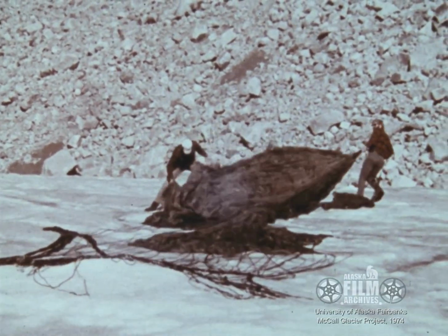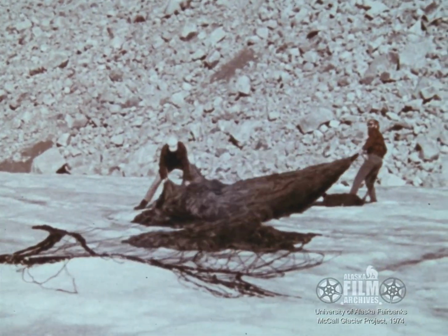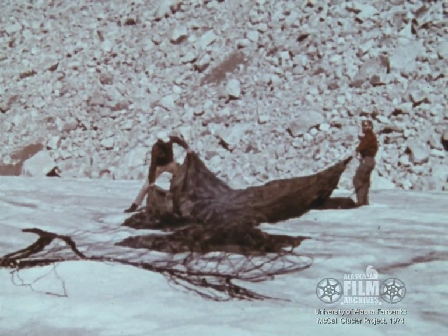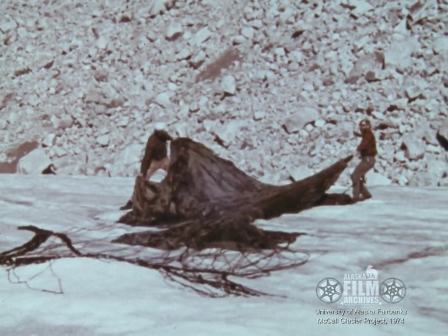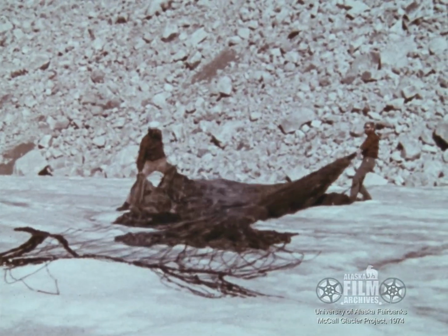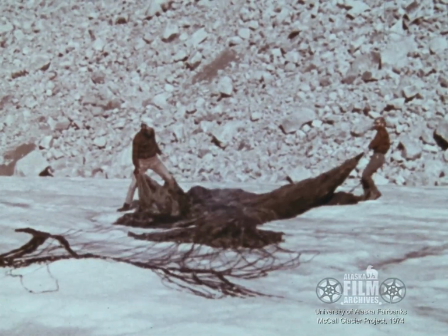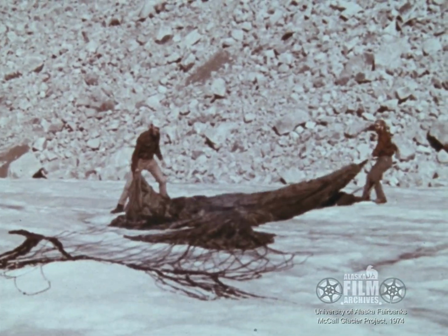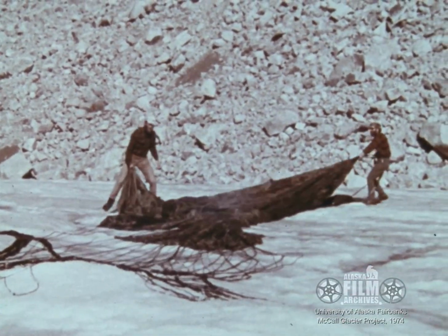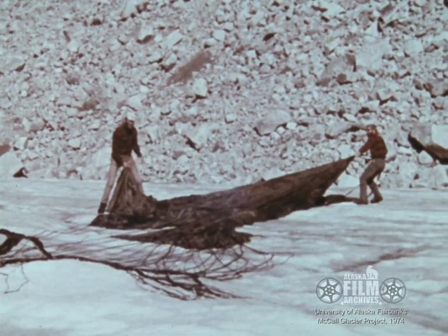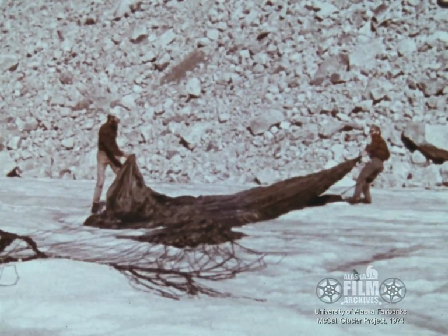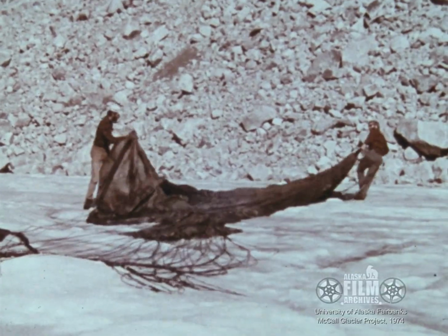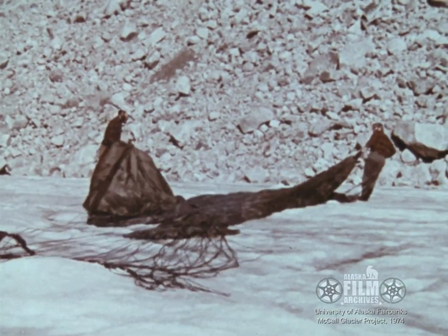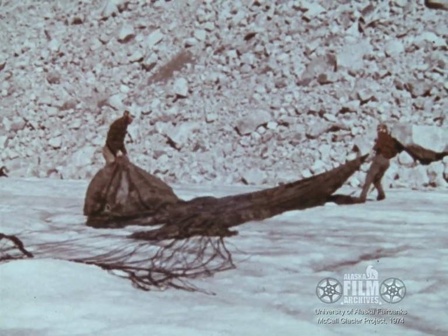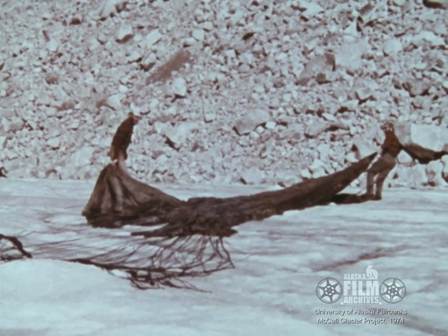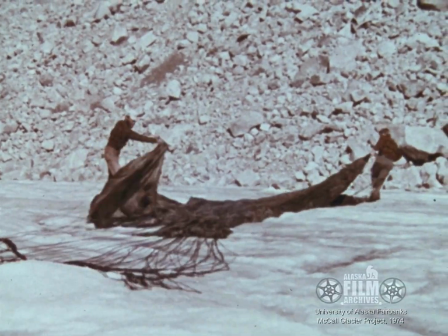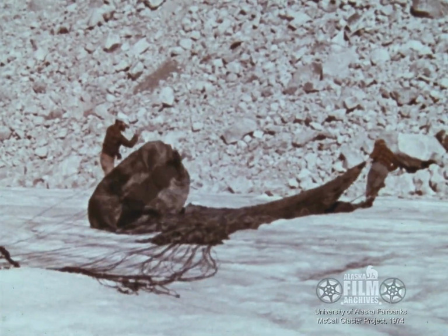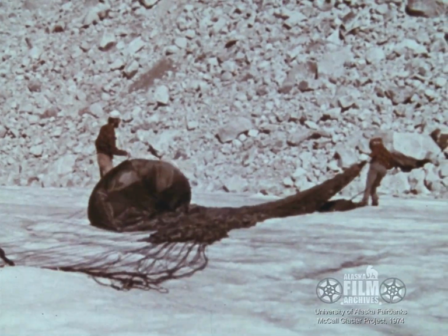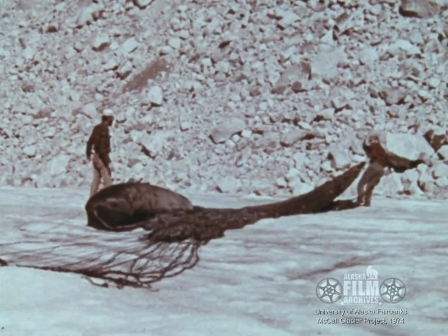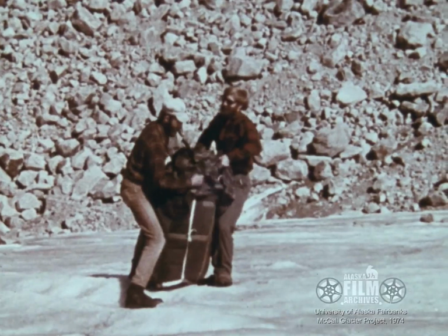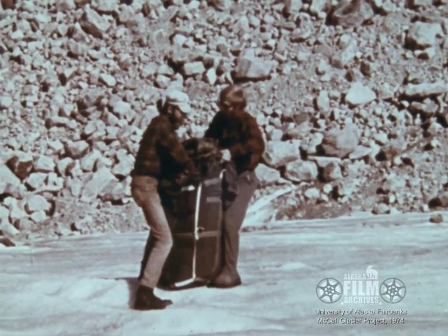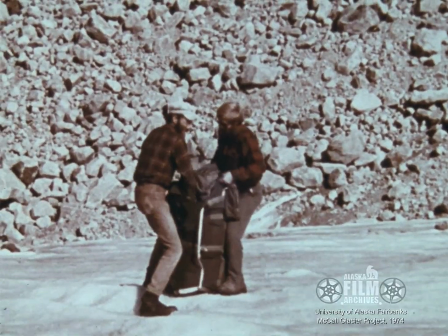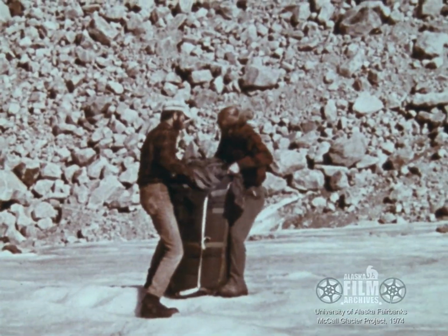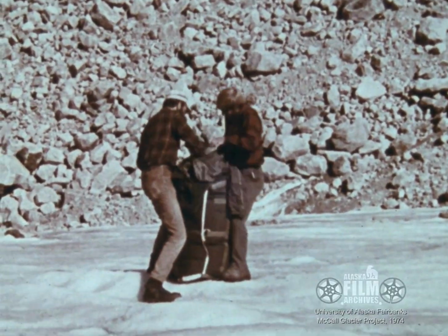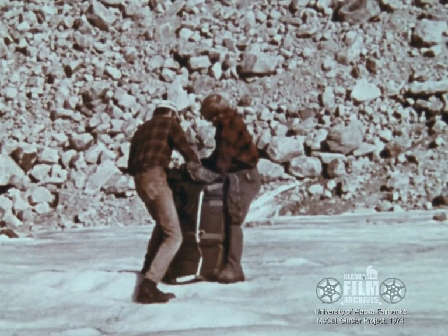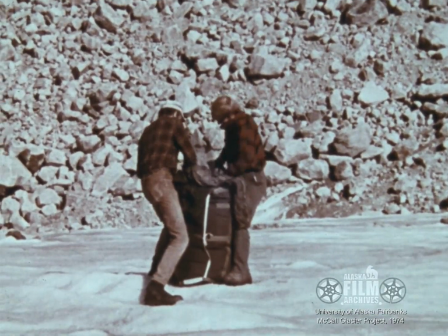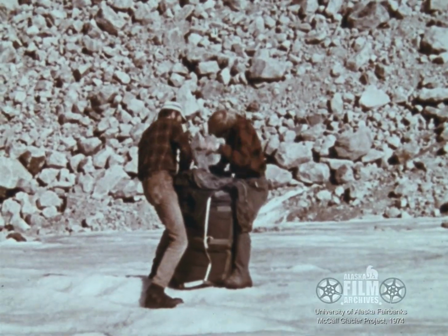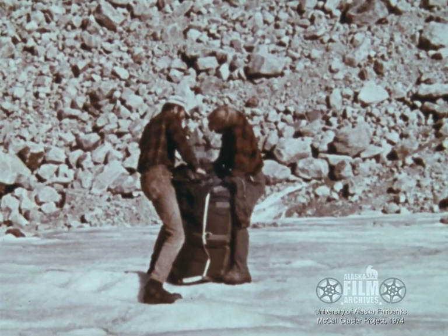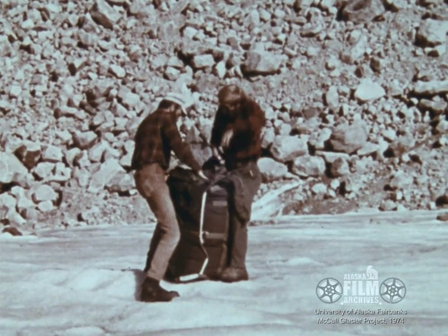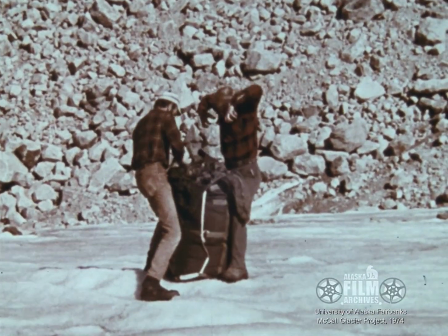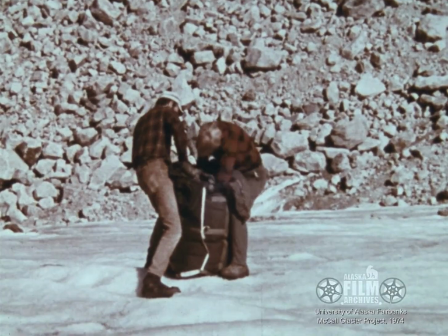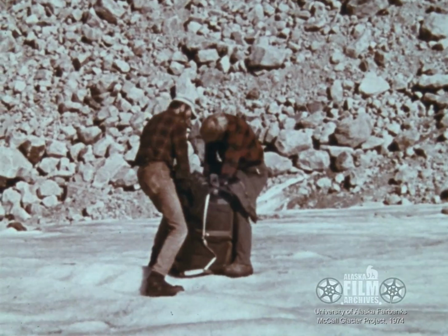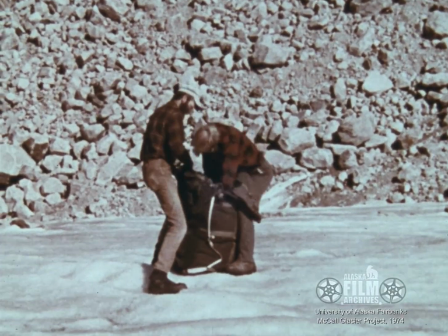The parachutes are packed and, along with the empty drums, are returned to Fairbanks to be used again and to avoid any man-made debris on the glacier.